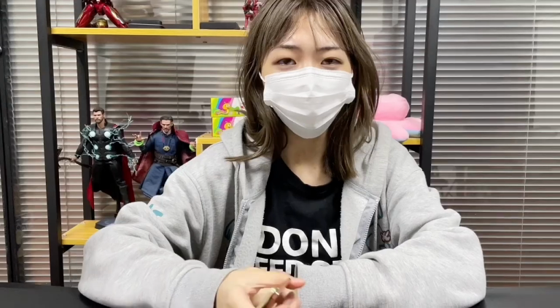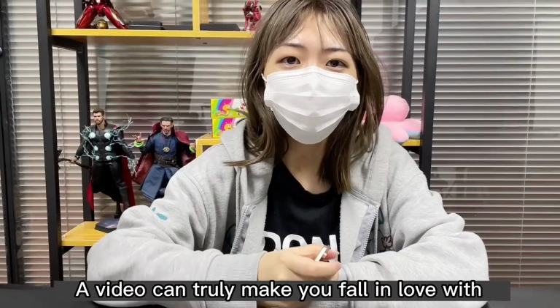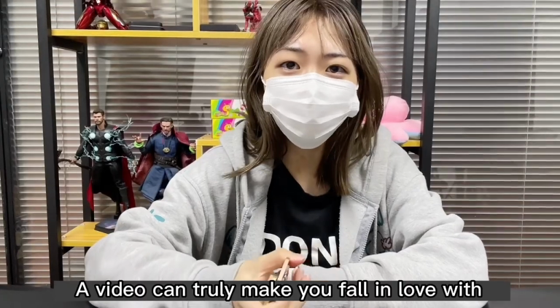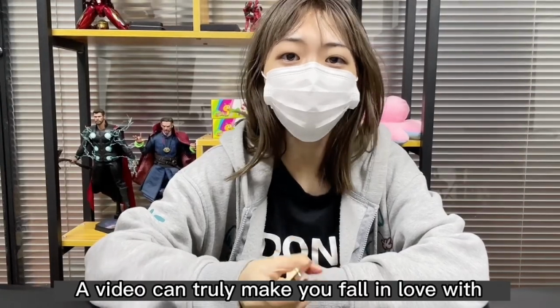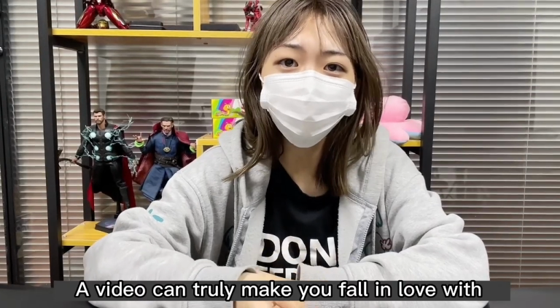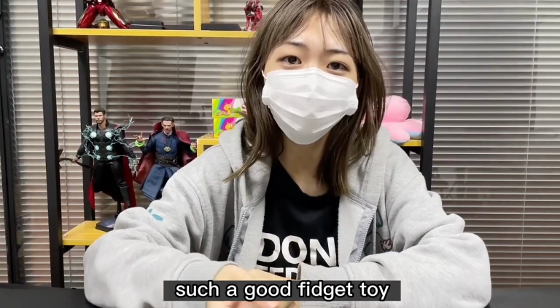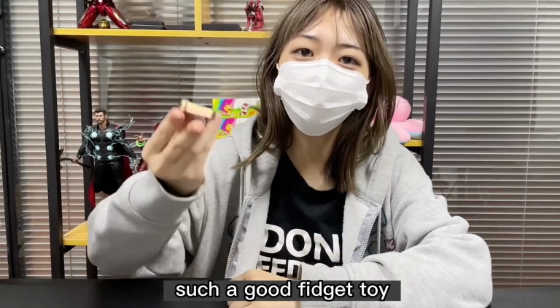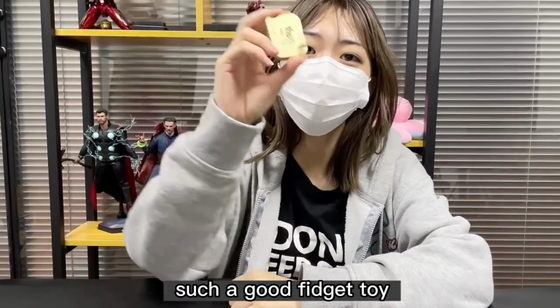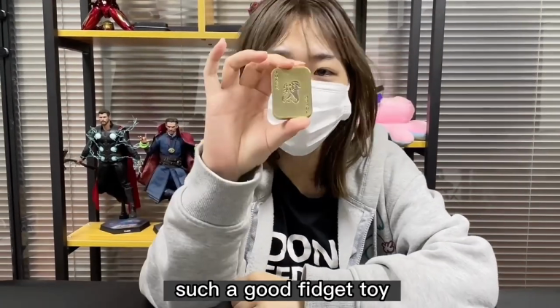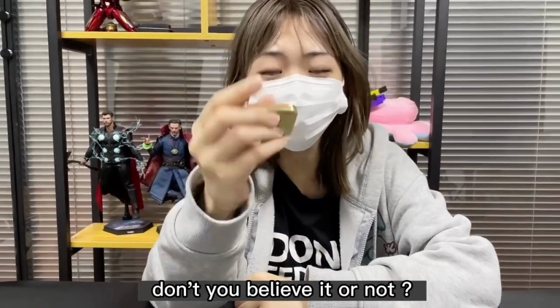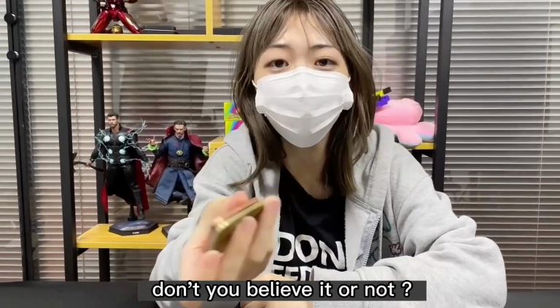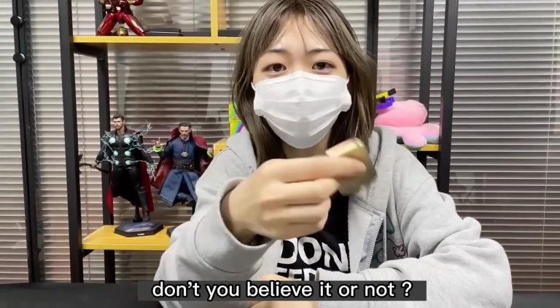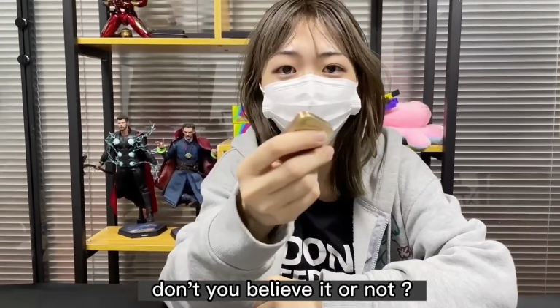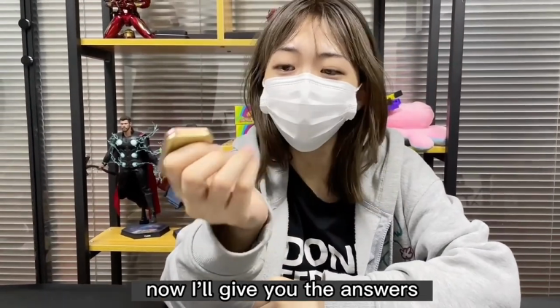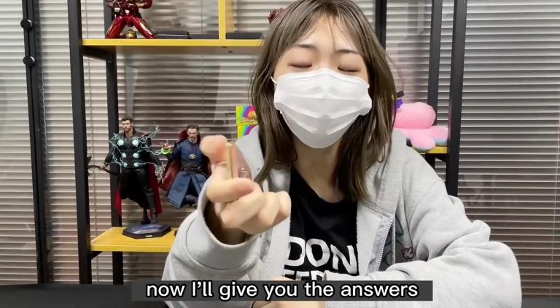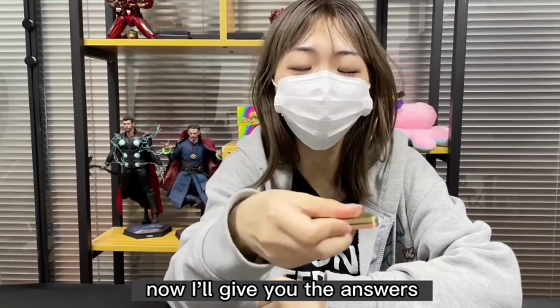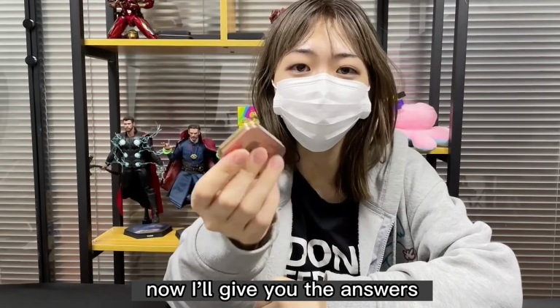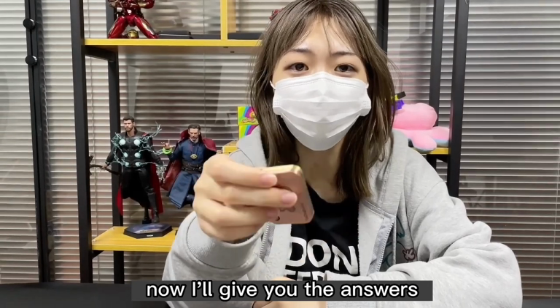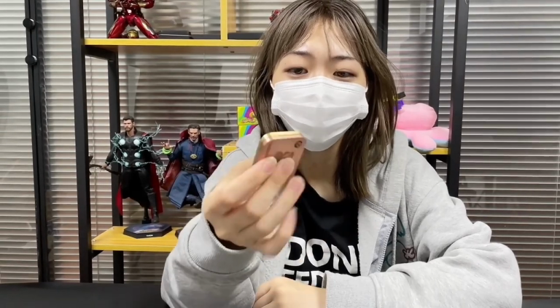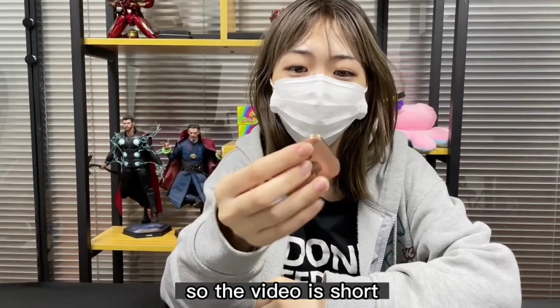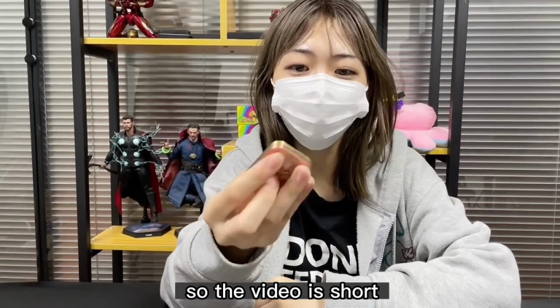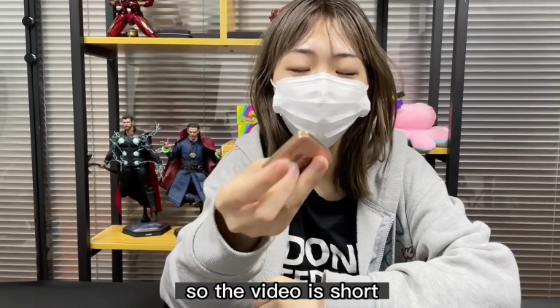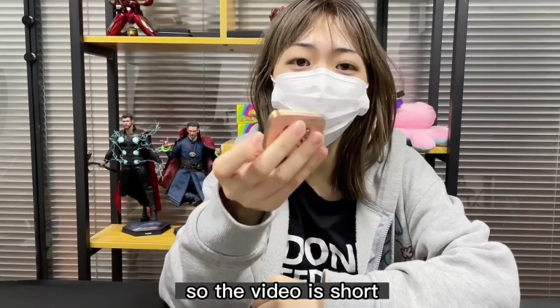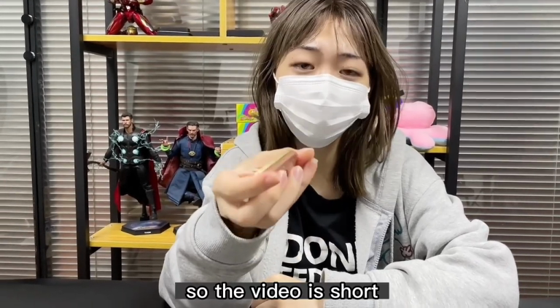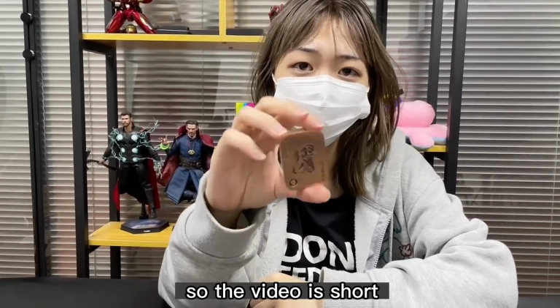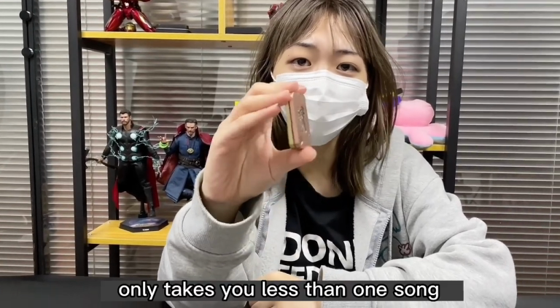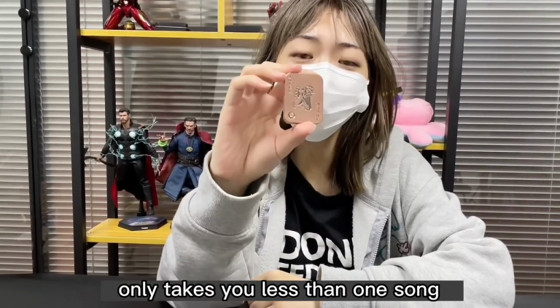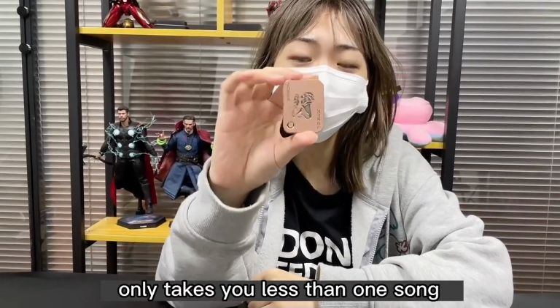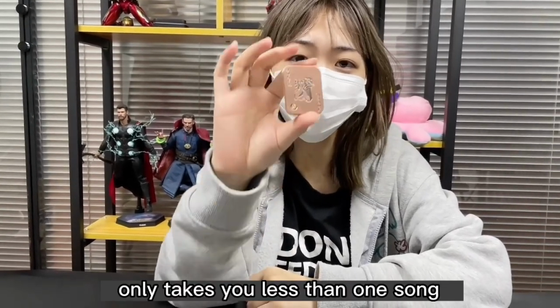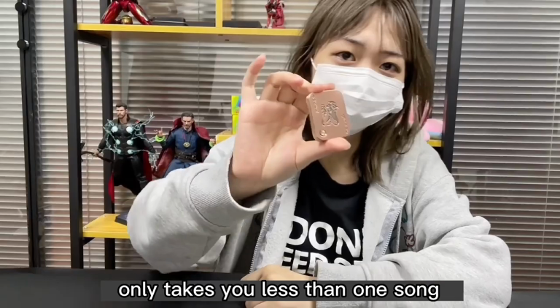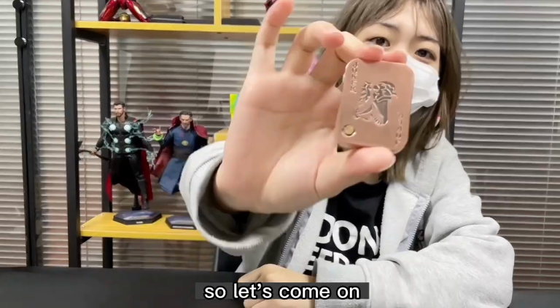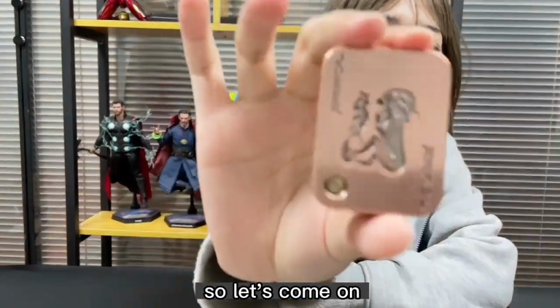A video can truly make you fall in love with such a good fidget toy. Don't you believe it? Now I will give you the answers. The video is short — it only takes you less than one minute. So let's get started.